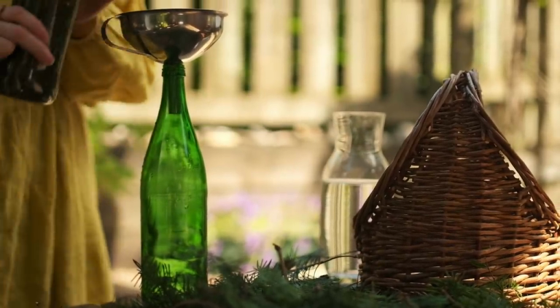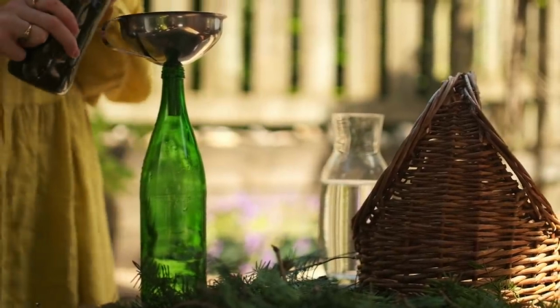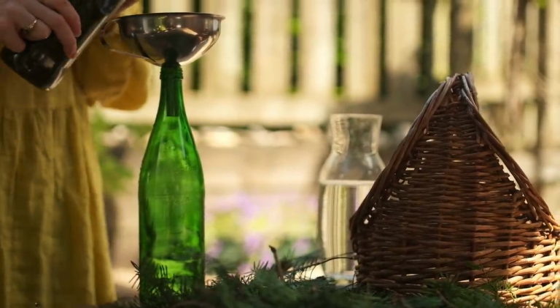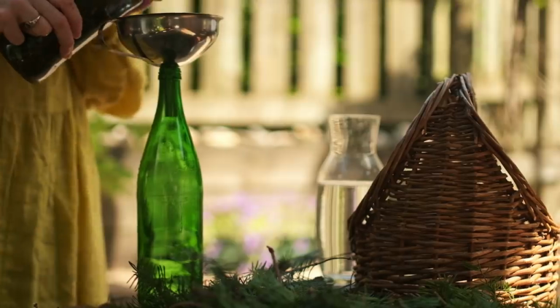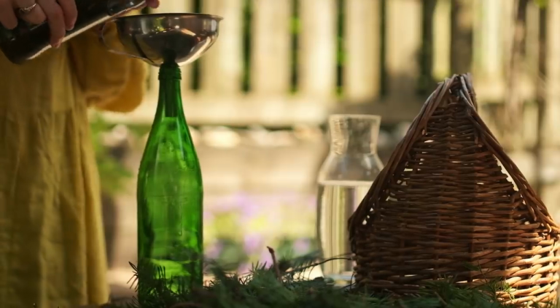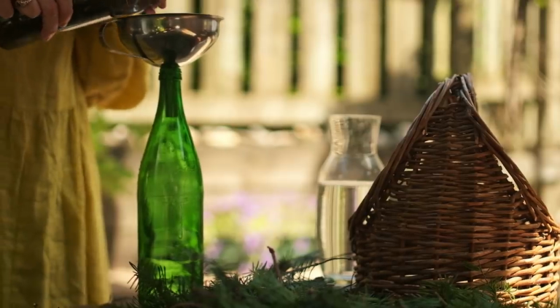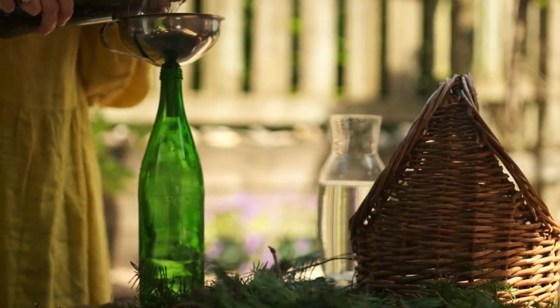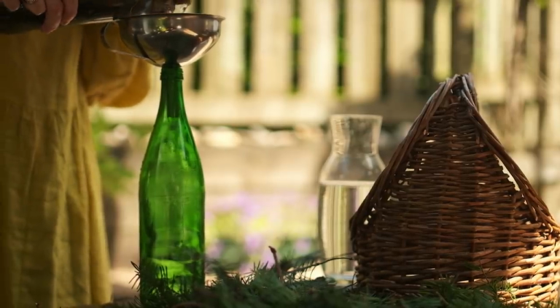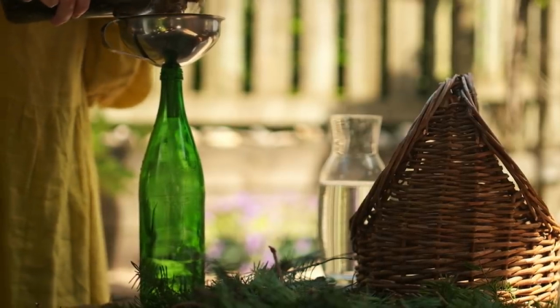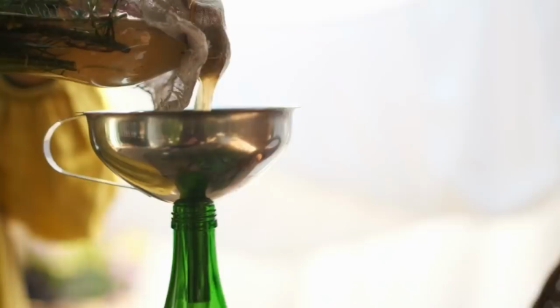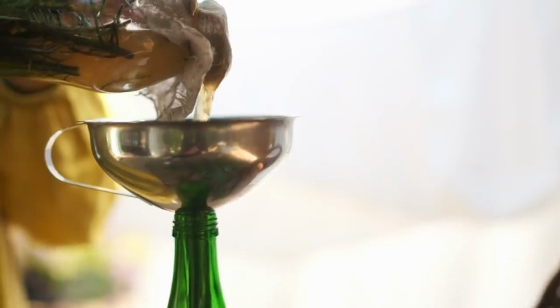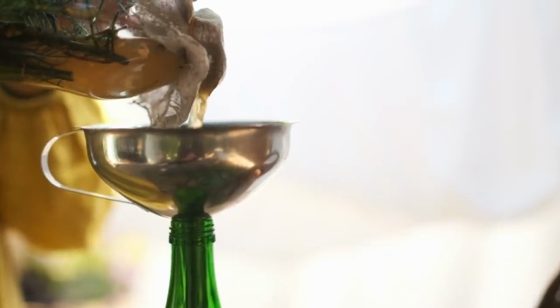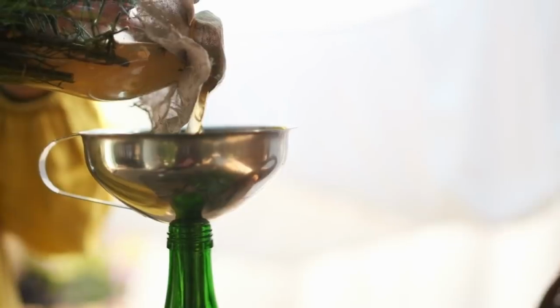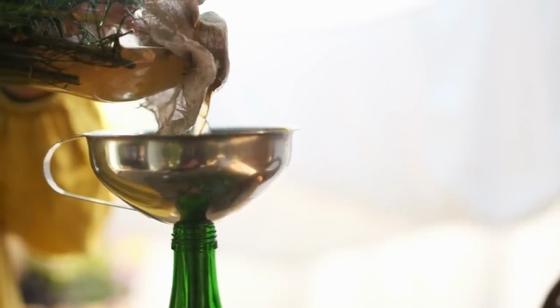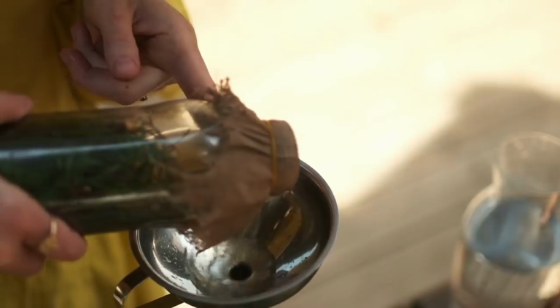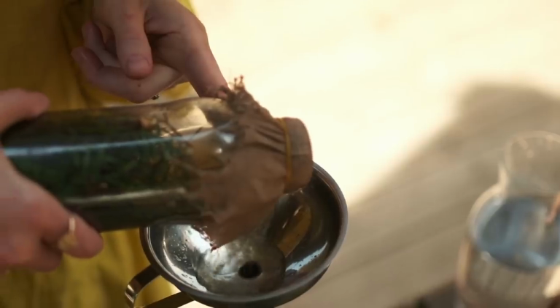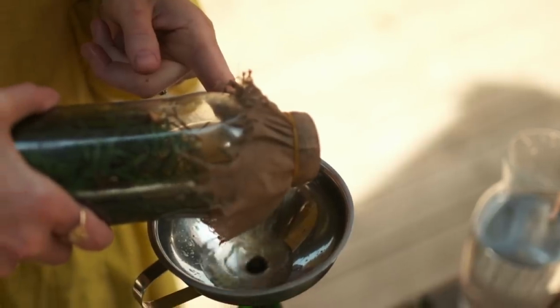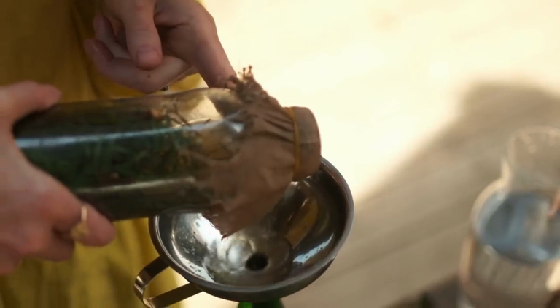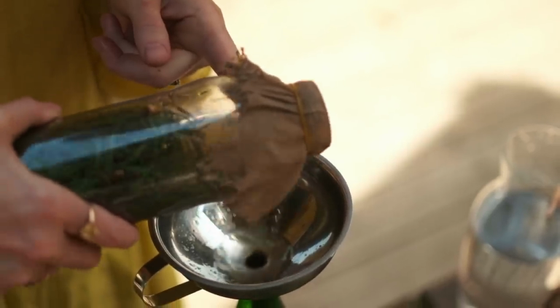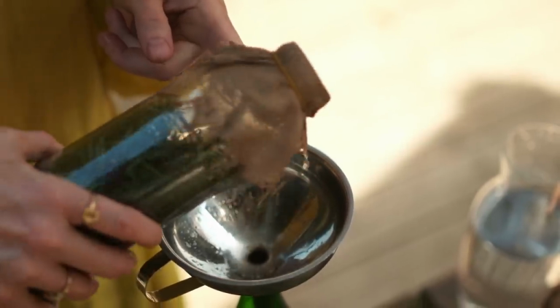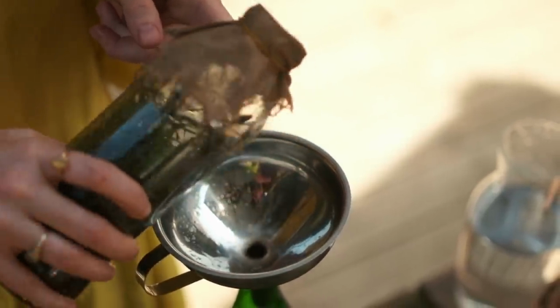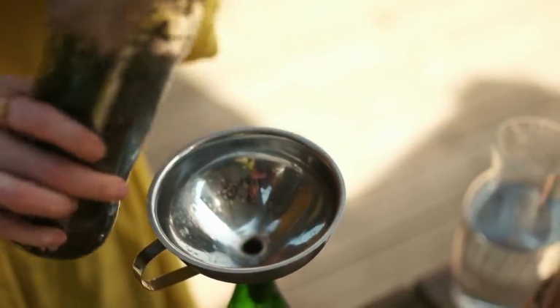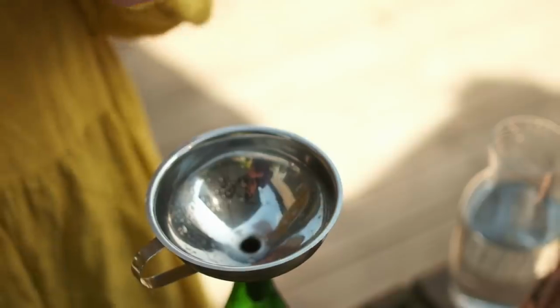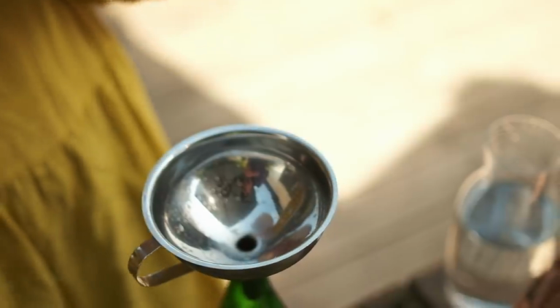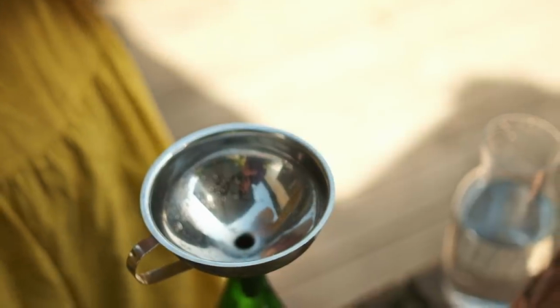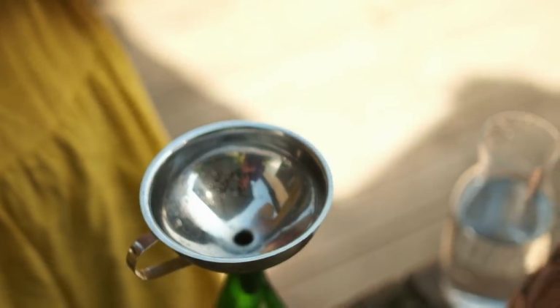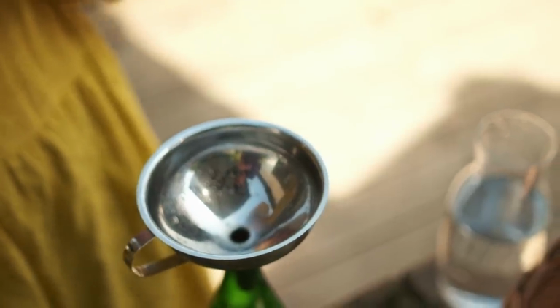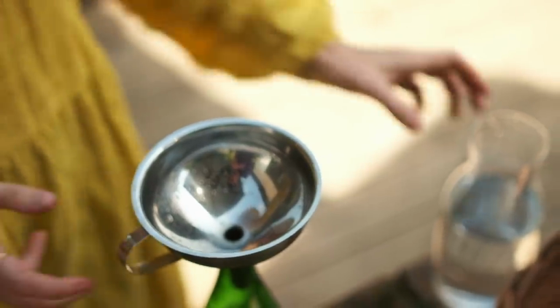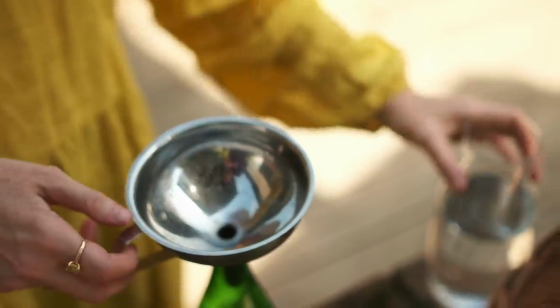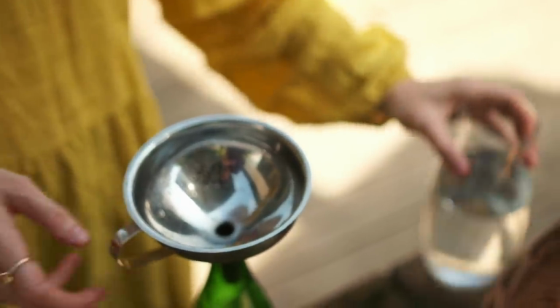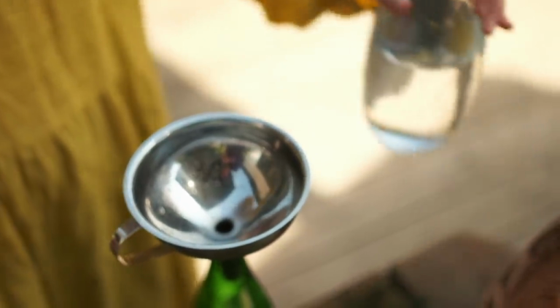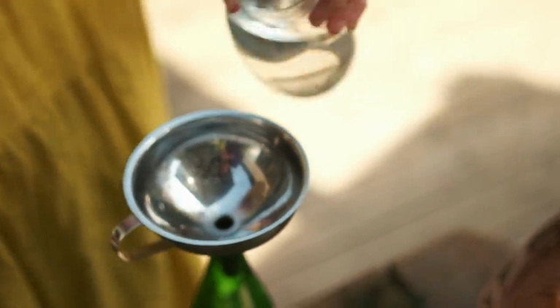I just cover it with a little bit of cheesecloth to strain it — you obviously don't want any little bits of pine needles in there, as it's going to clog your spray. And I do about half vinegar and half water. It's not an exact measurement.